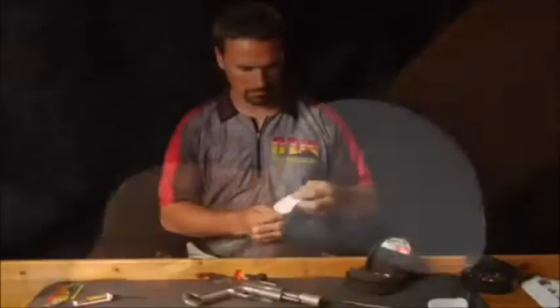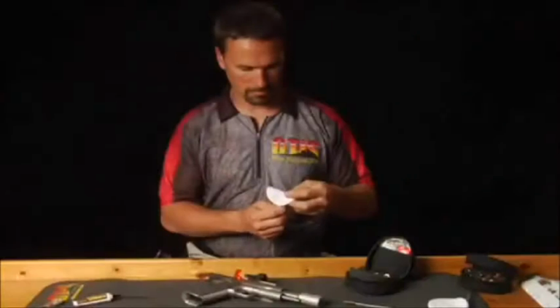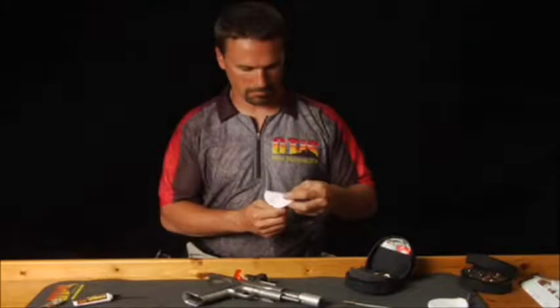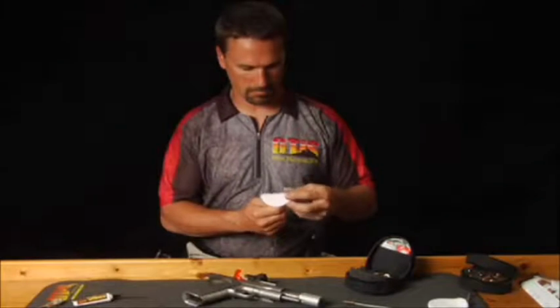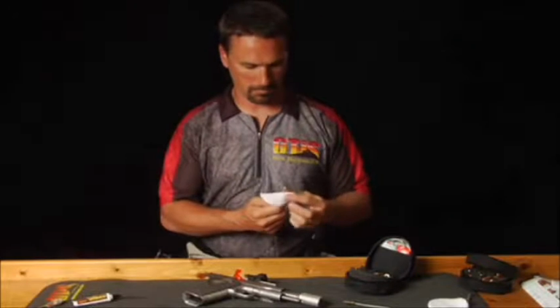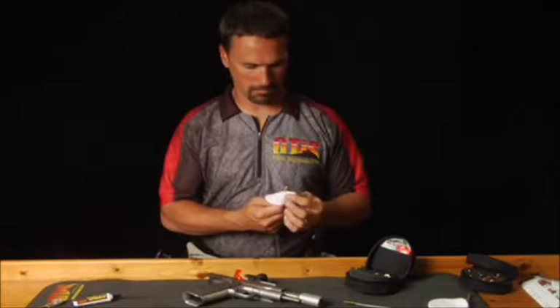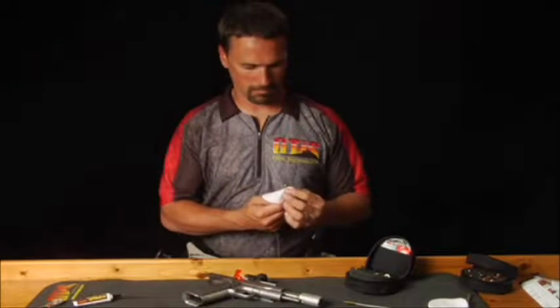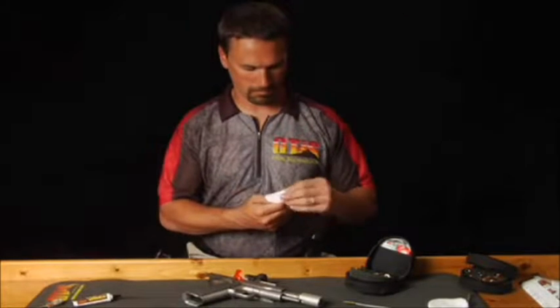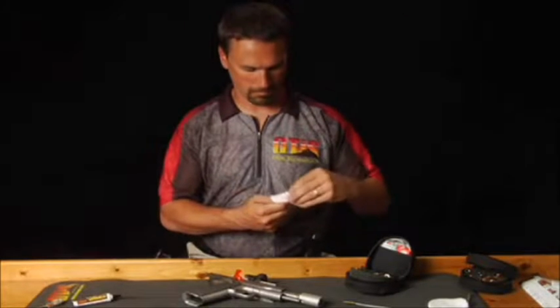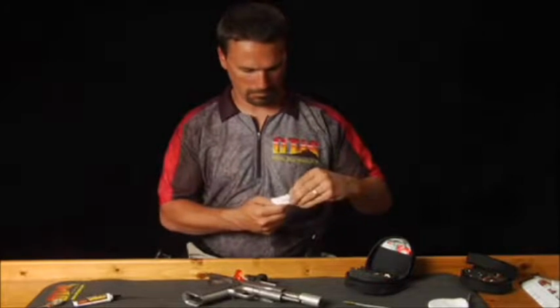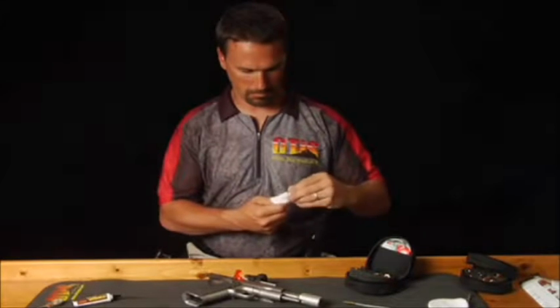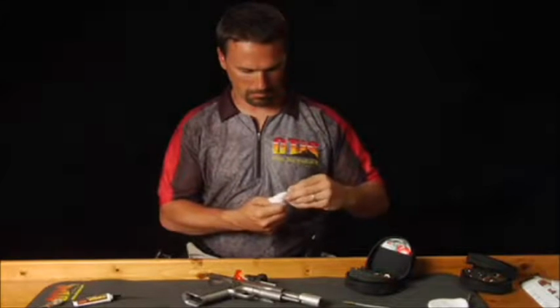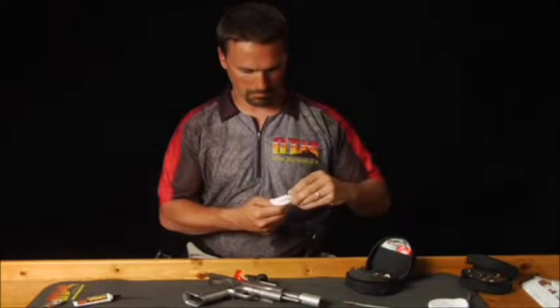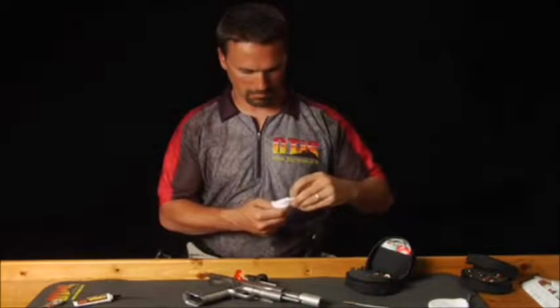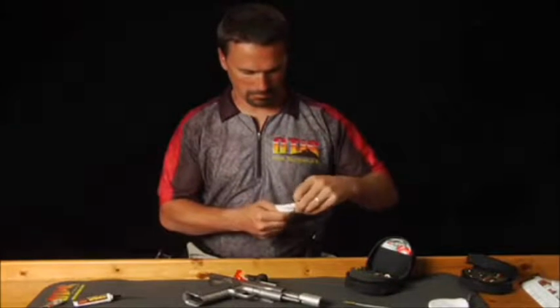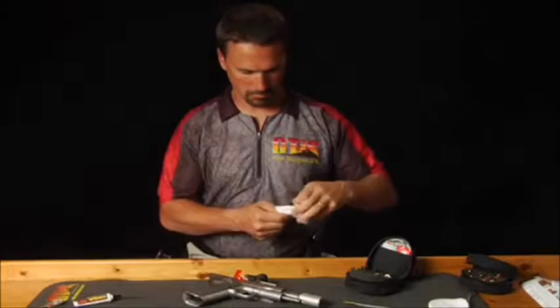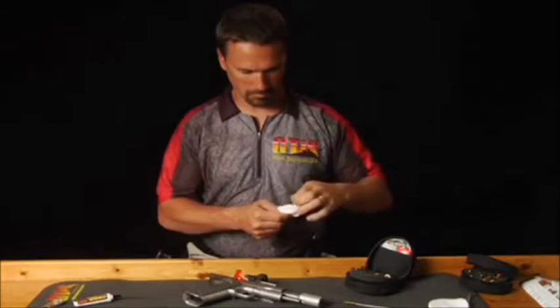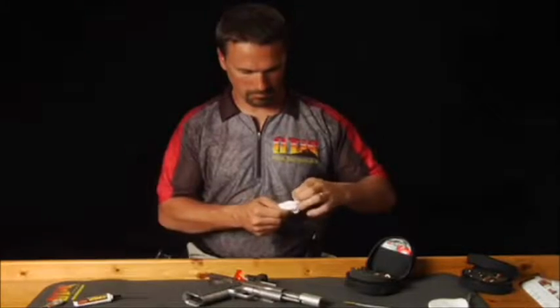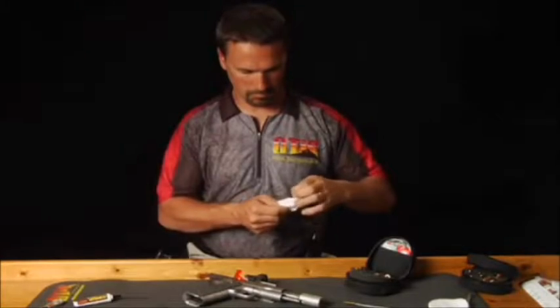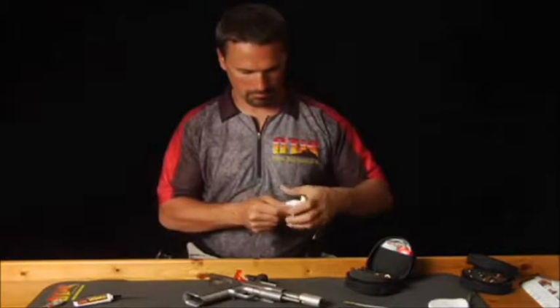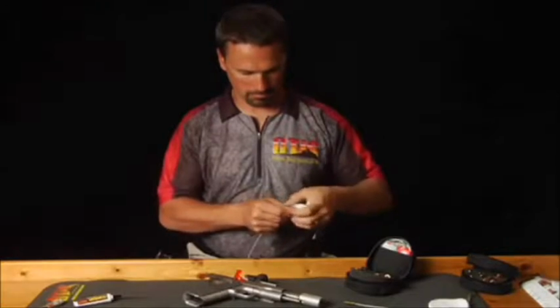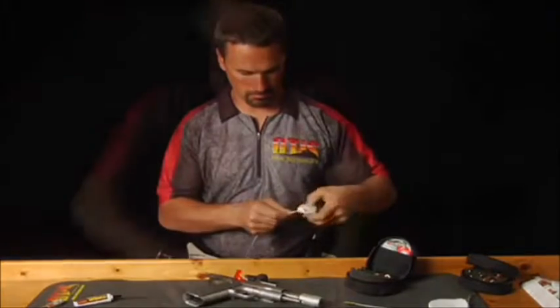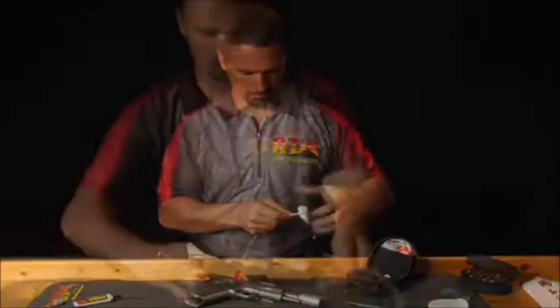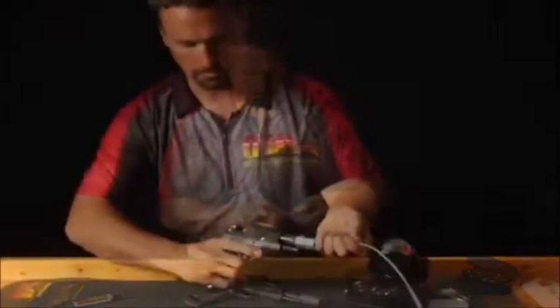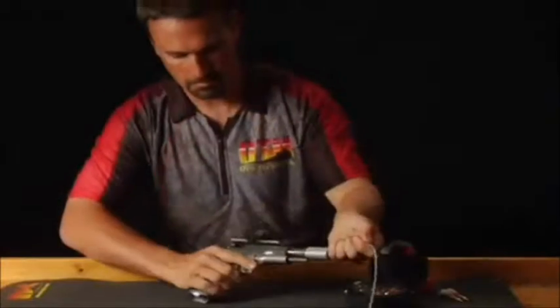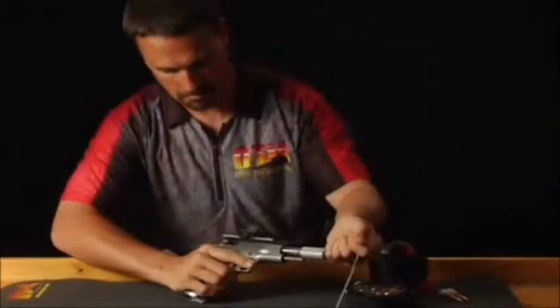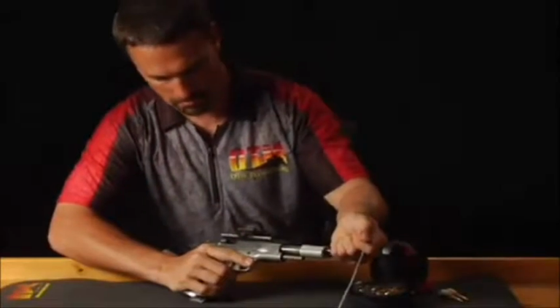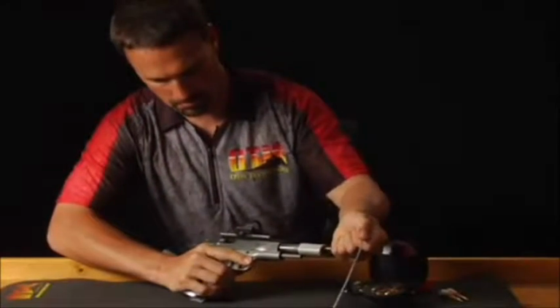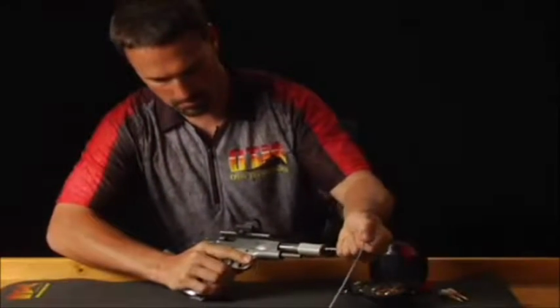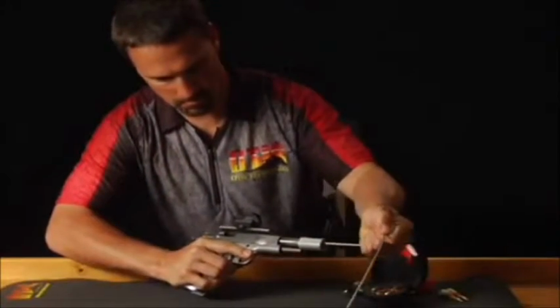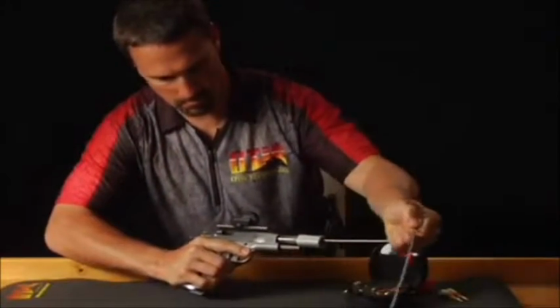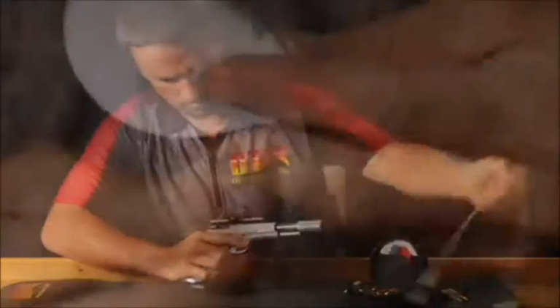When creating a swab for .38 caliber, 9mm or larger, you may want to use two all-caliber patches for a tighter fit within the barrel, making for a more detailed cleaning.